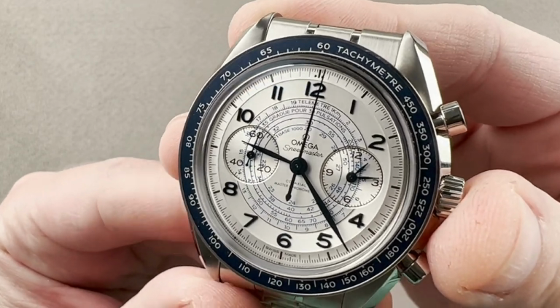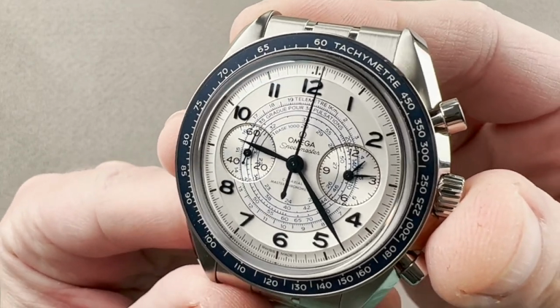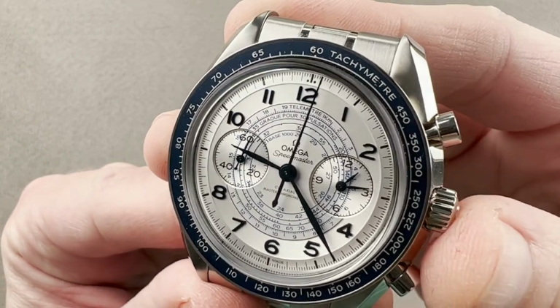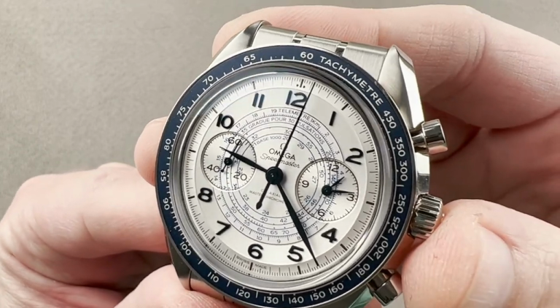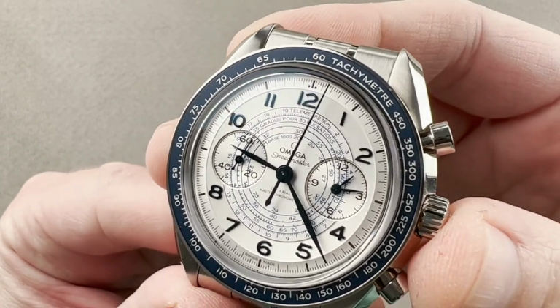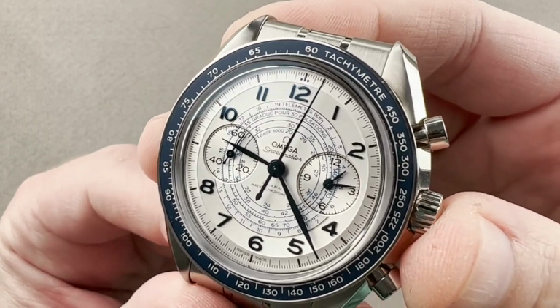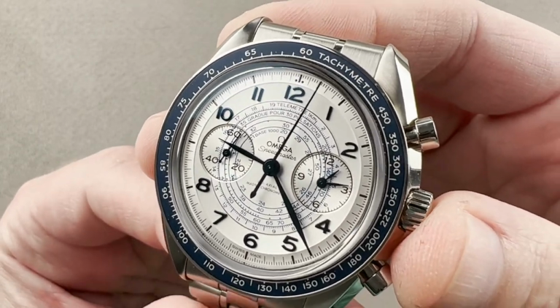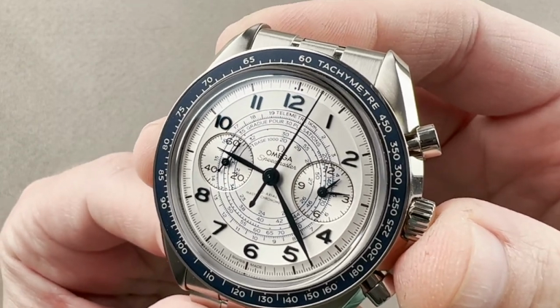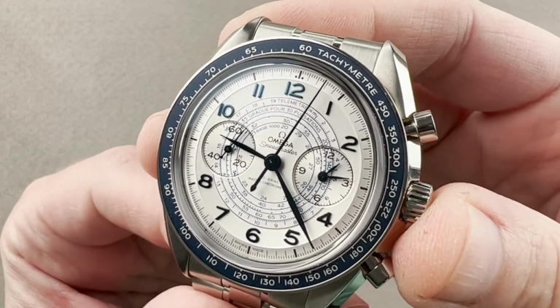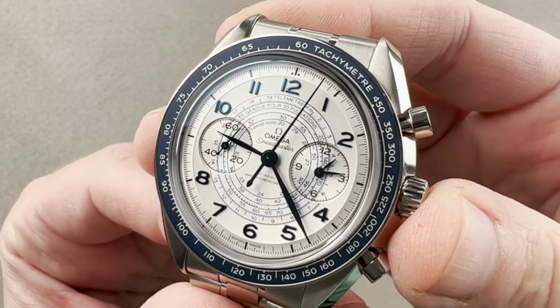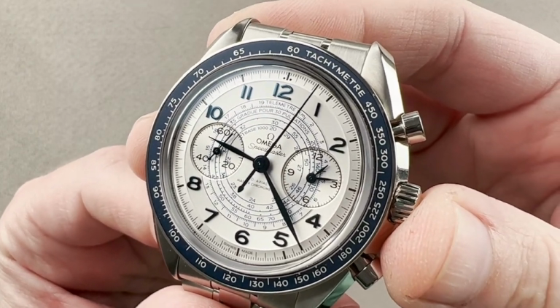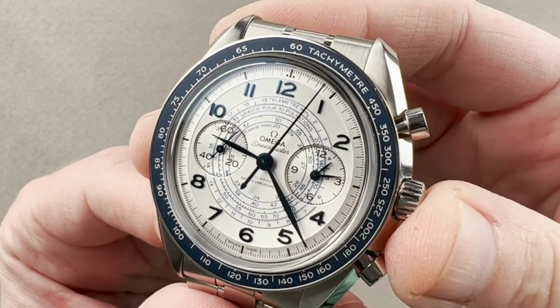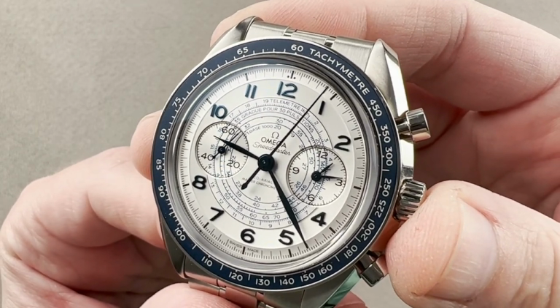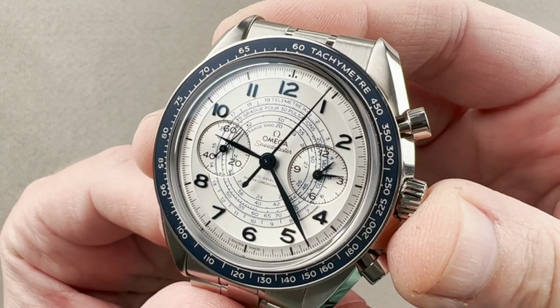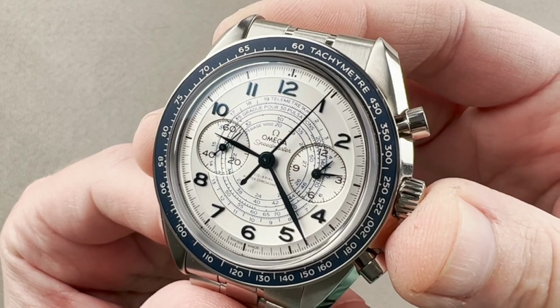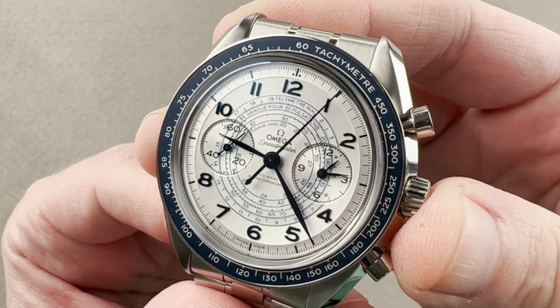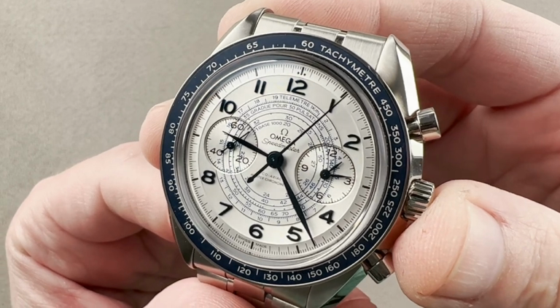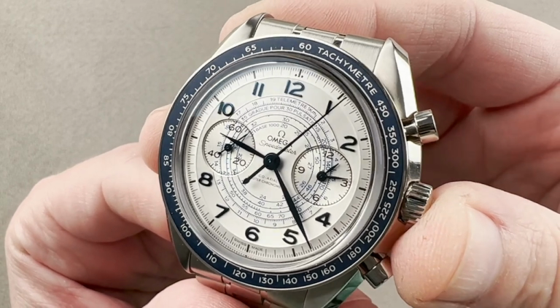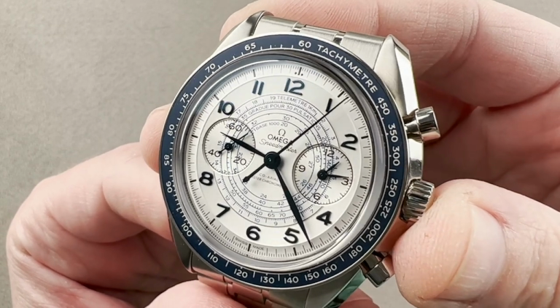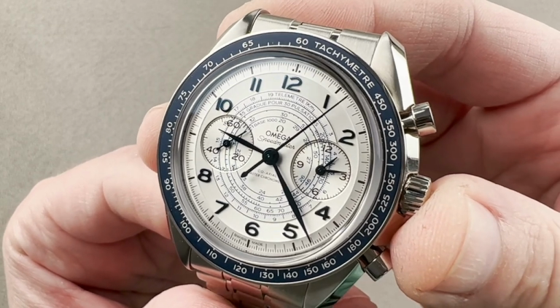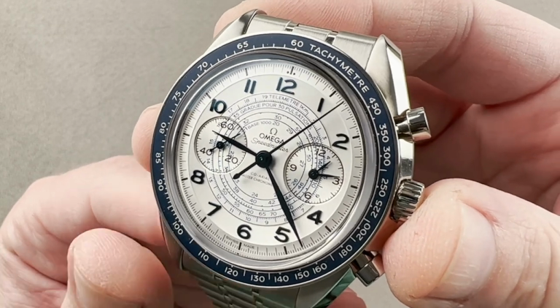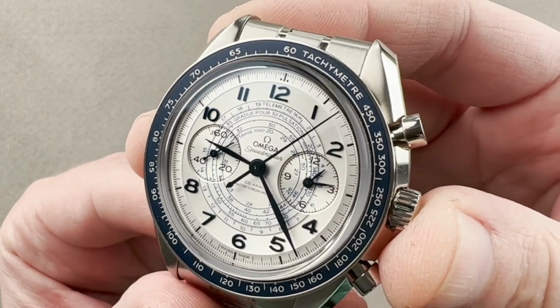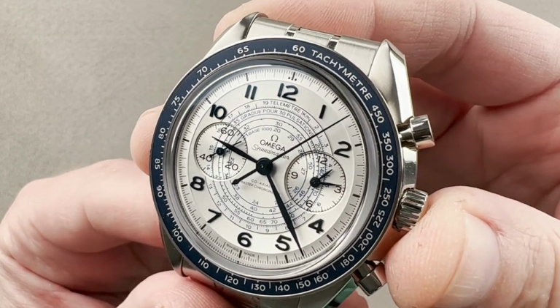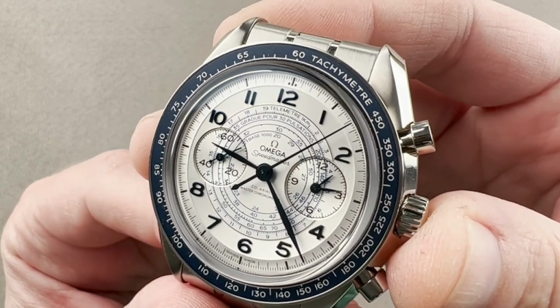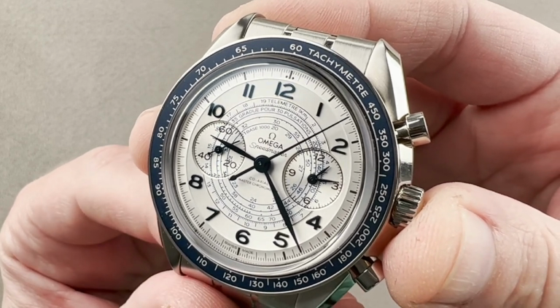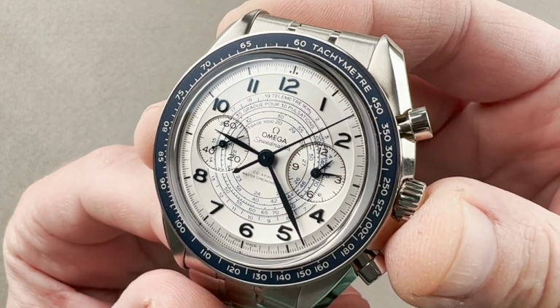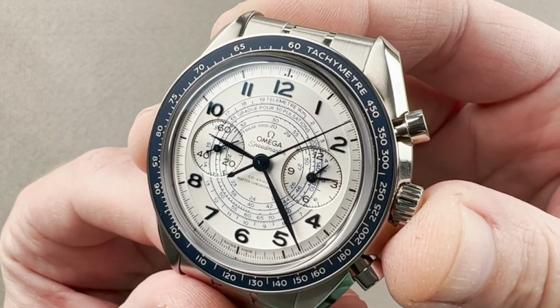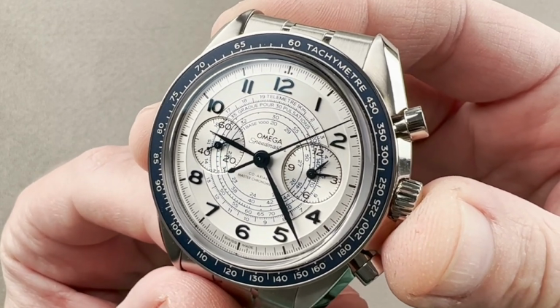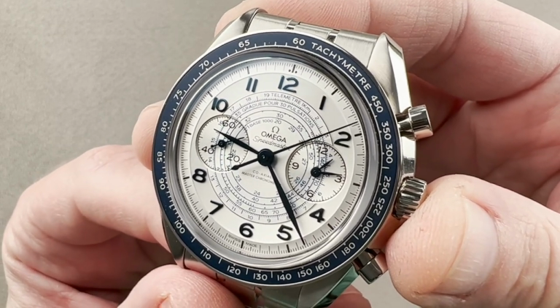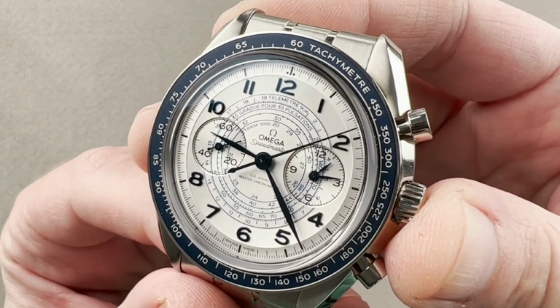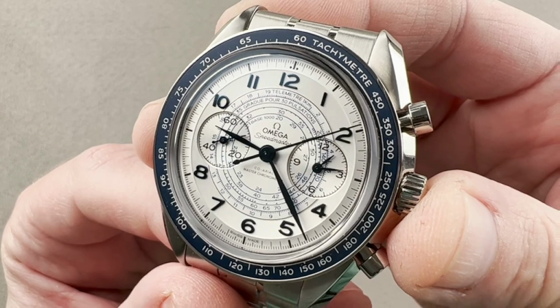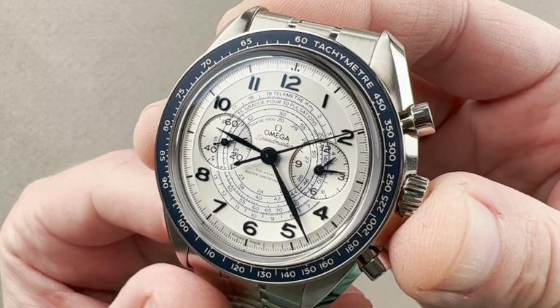Today we're discussing one of the best new watches of 2021, certainly one of the most handsome. From Omega, this is the Speedmaster Chronoscope.